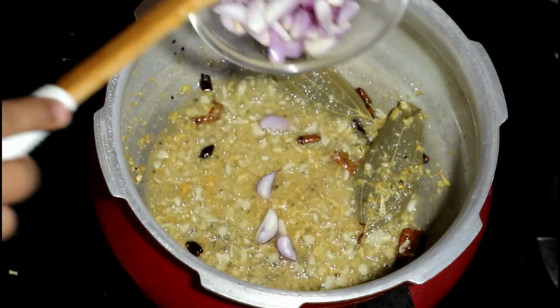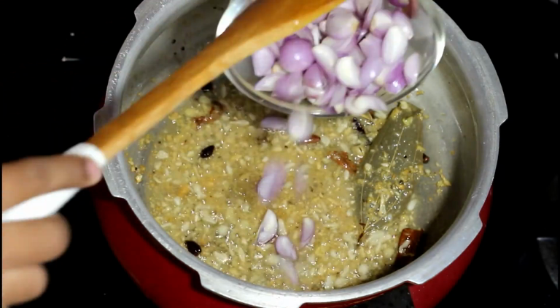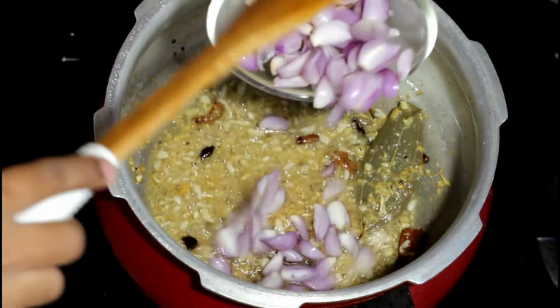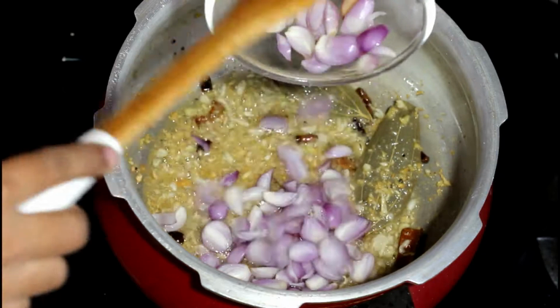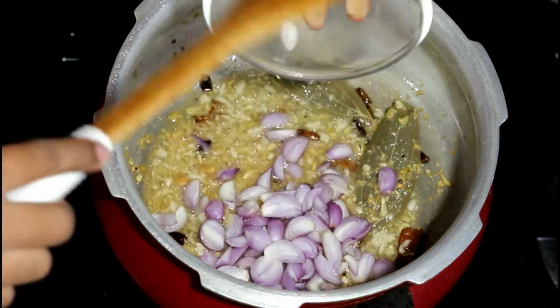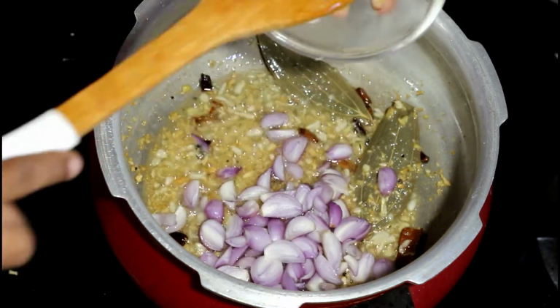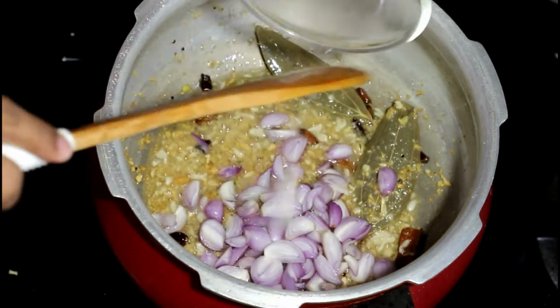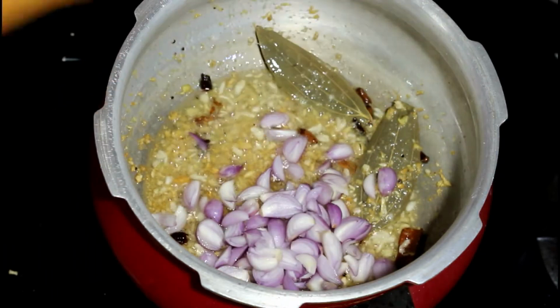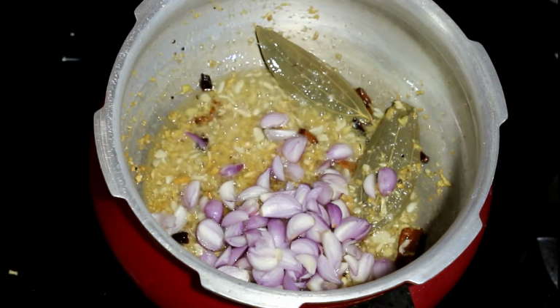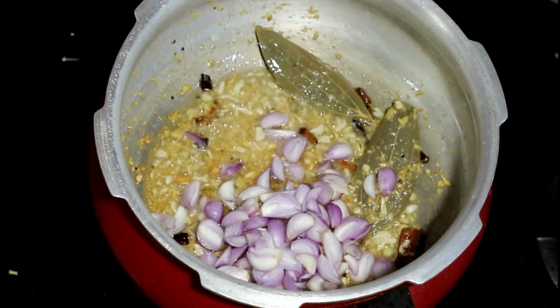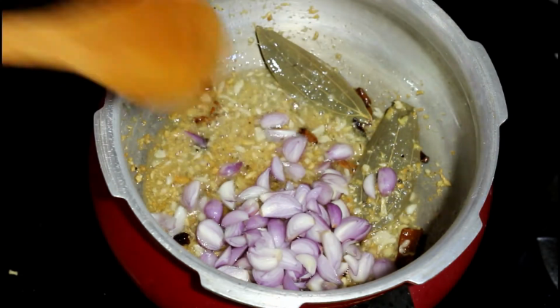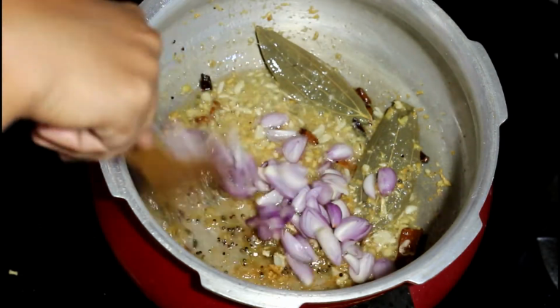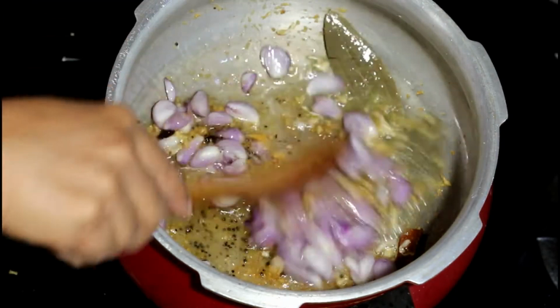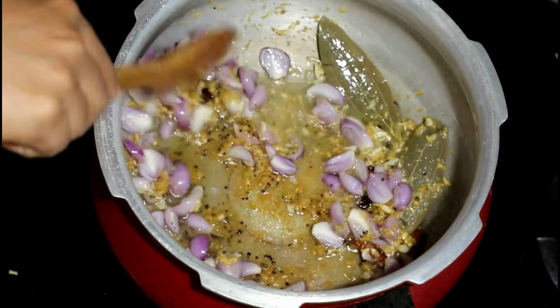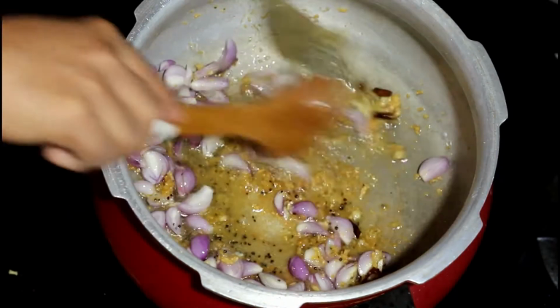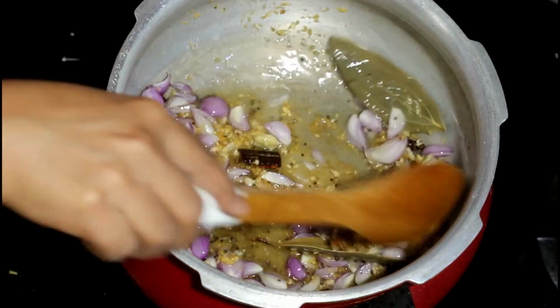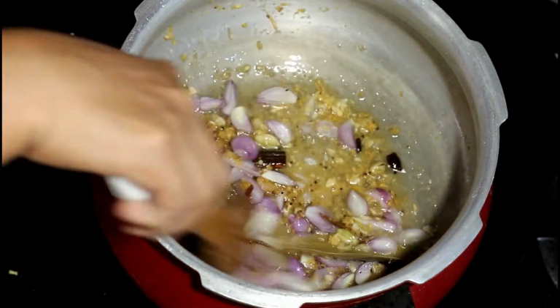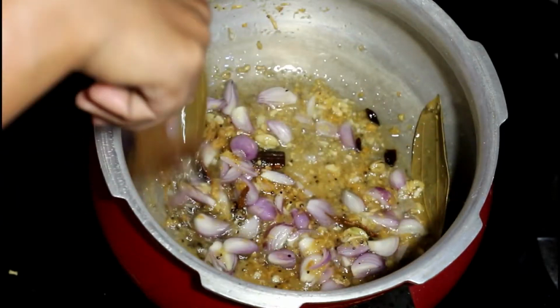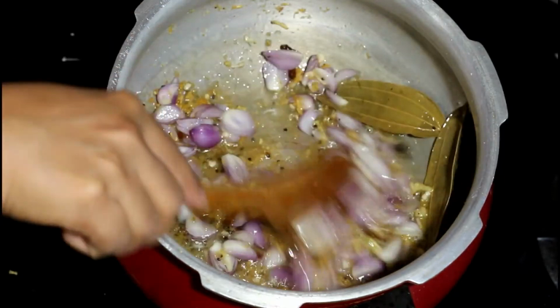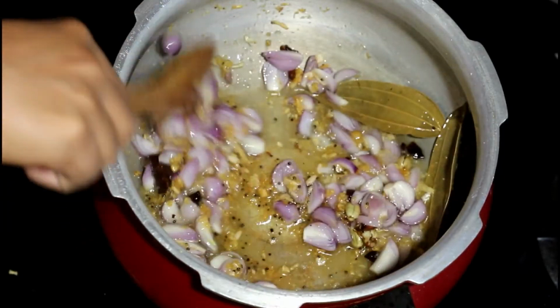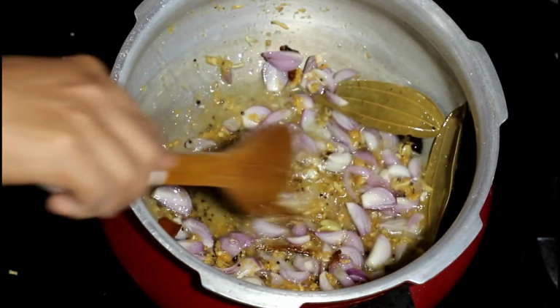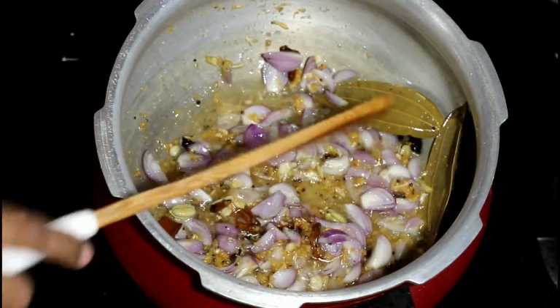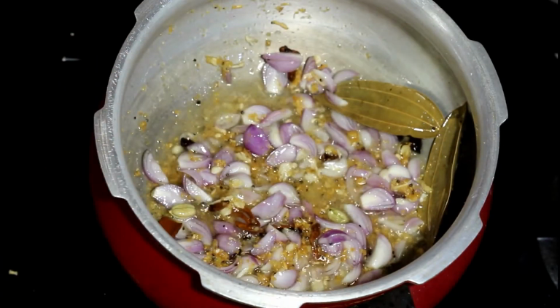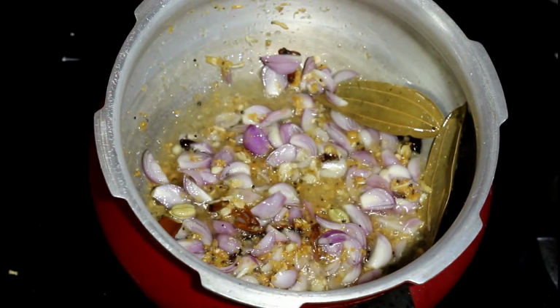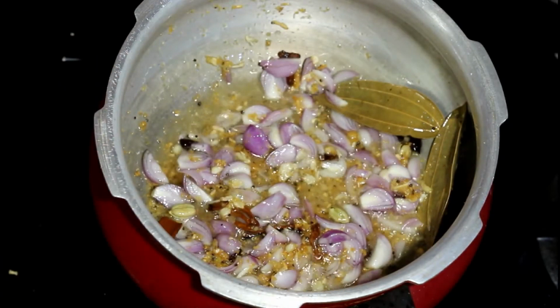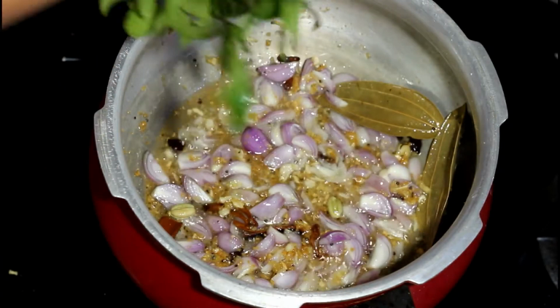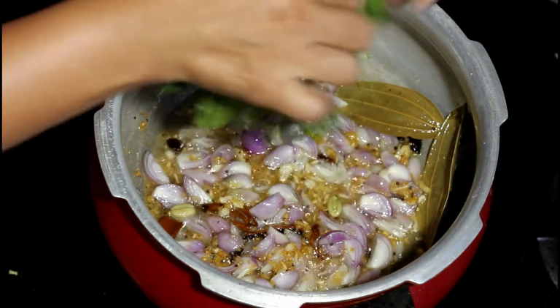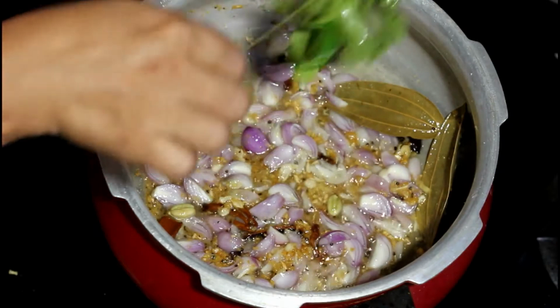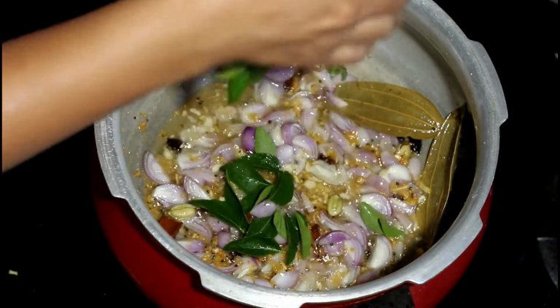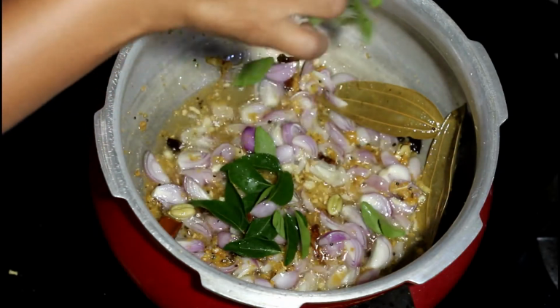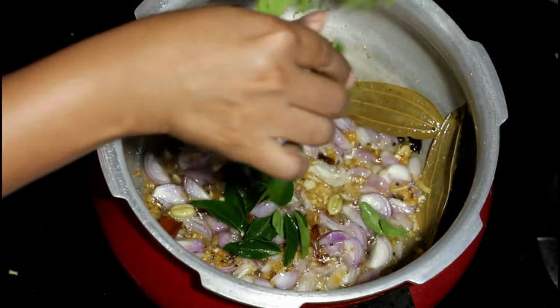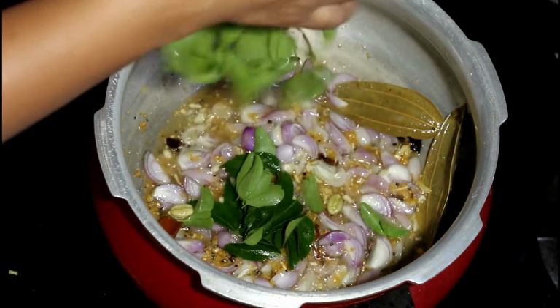Add in the chopped shallots and sauté for a couple of minutes. Add some fresh curry leaves as well.